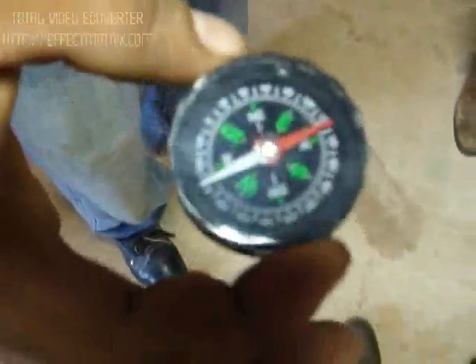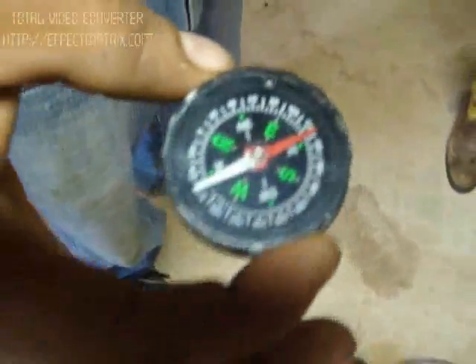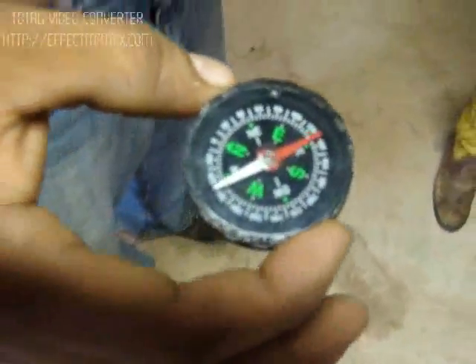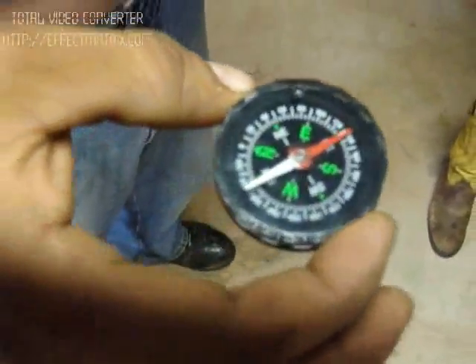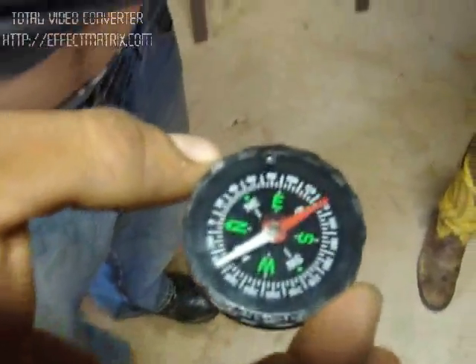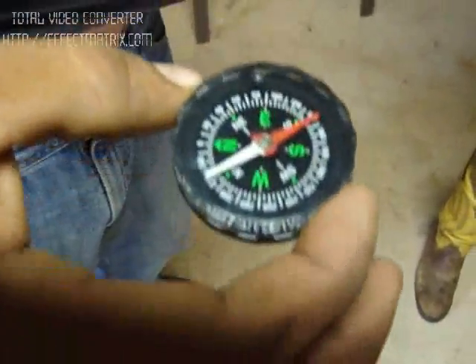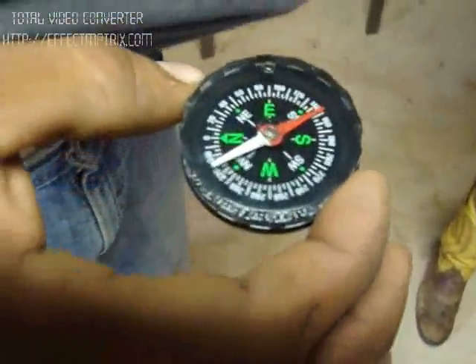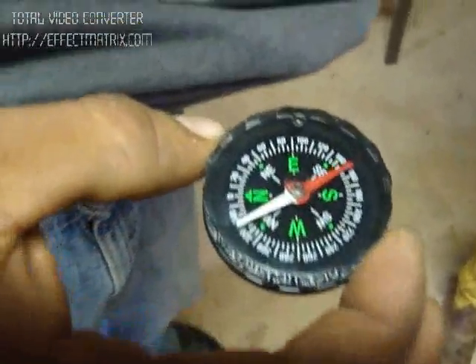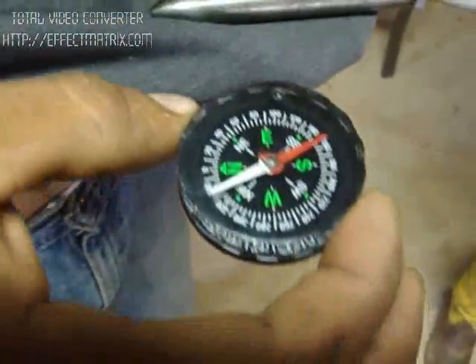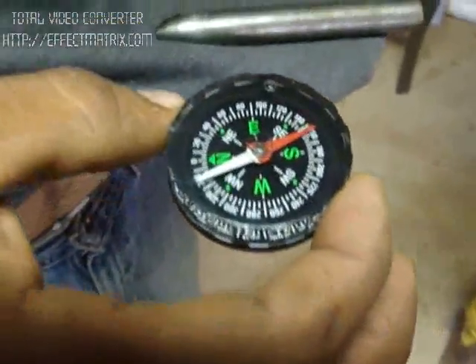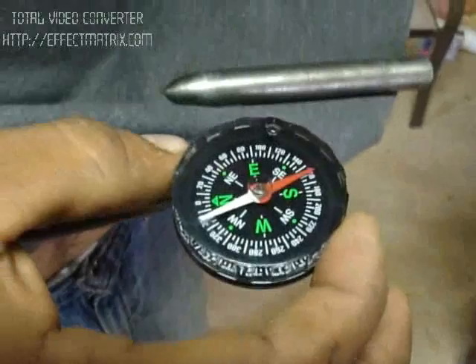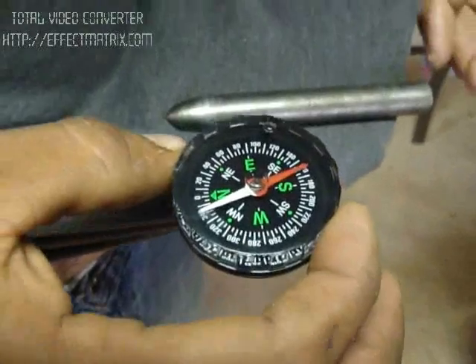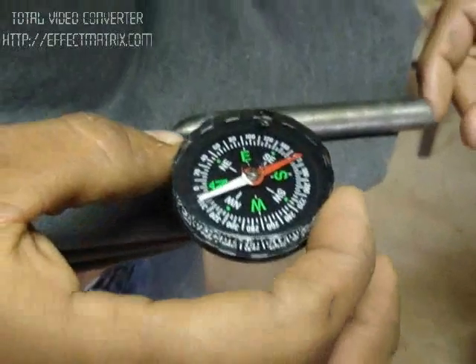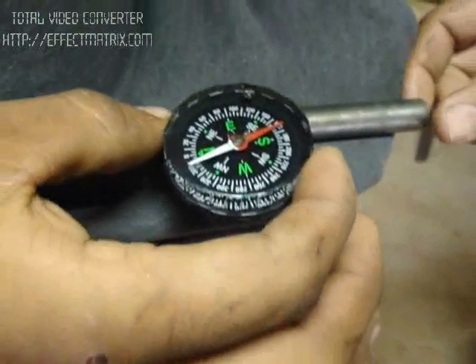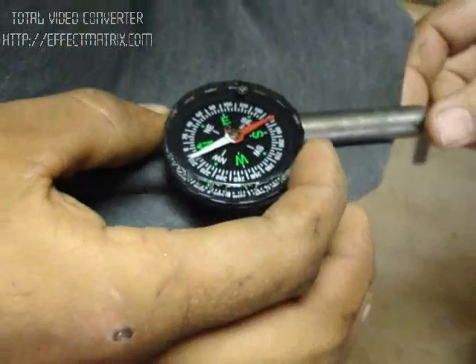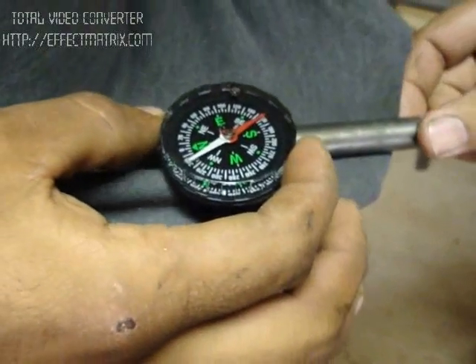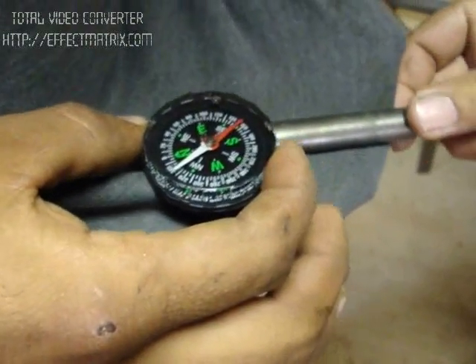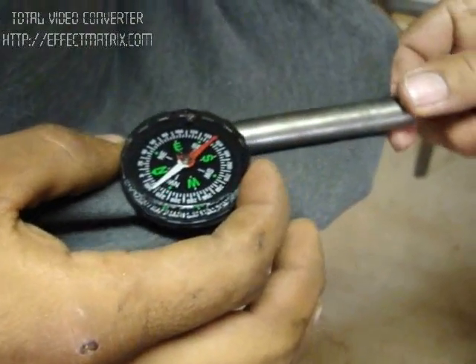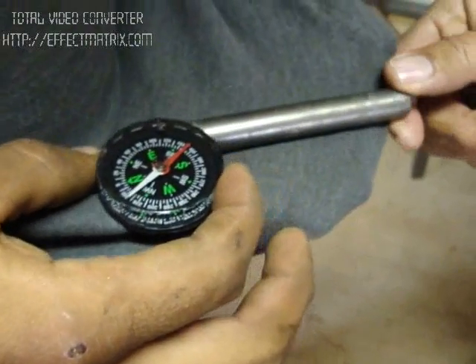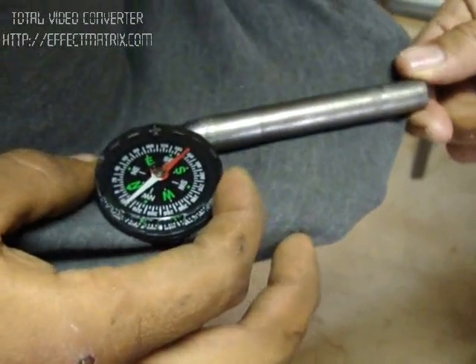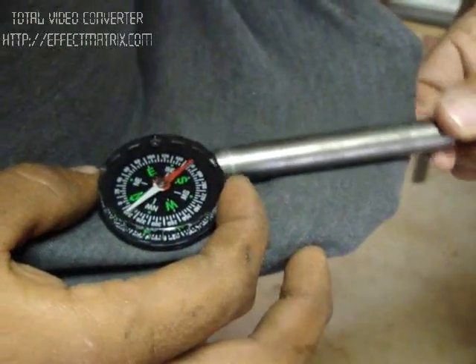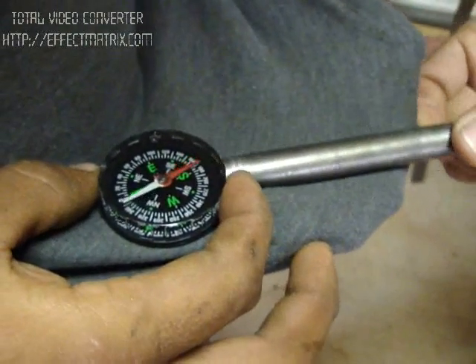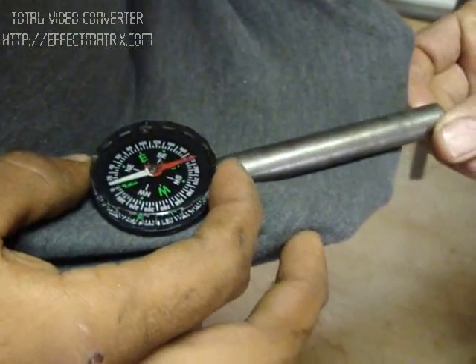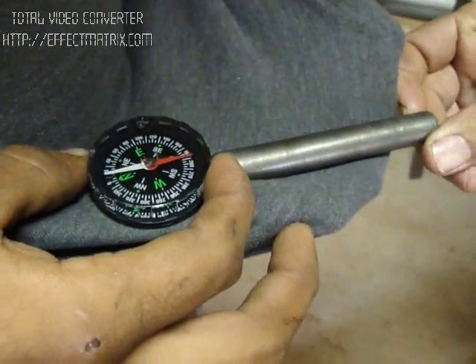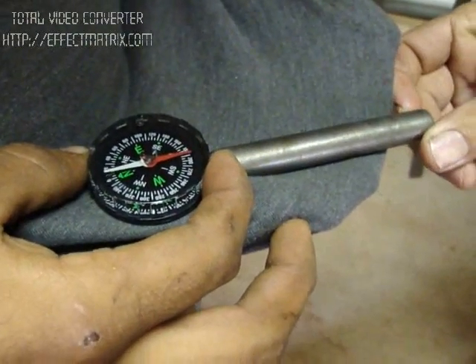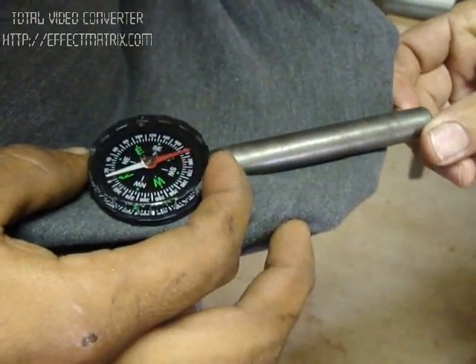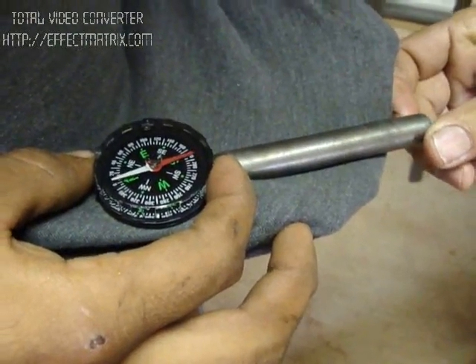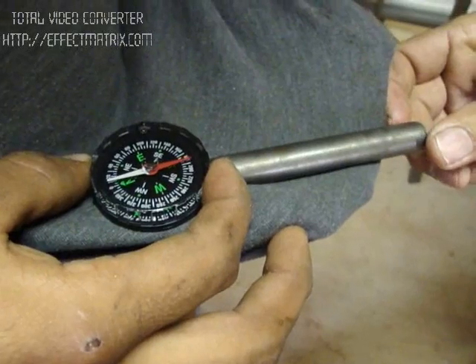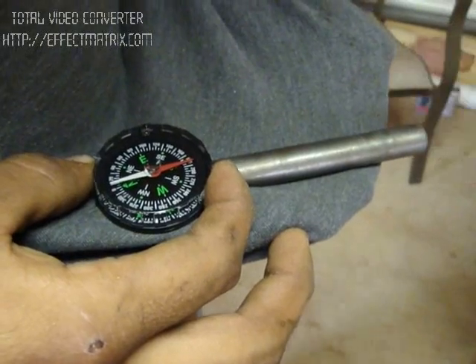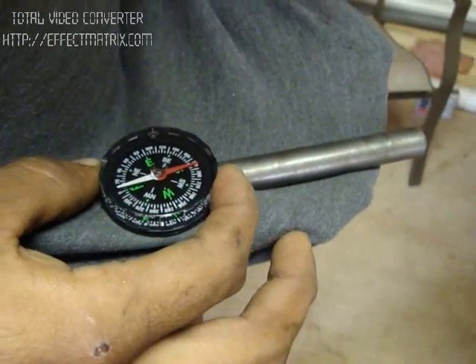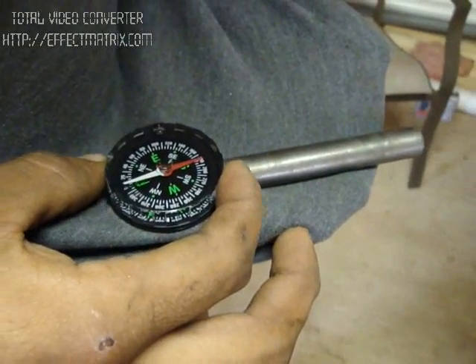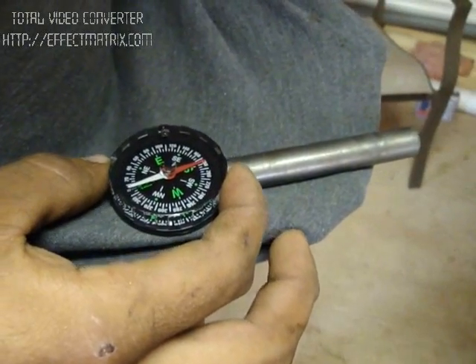That's believed to be north, and right away she's pointing straight.